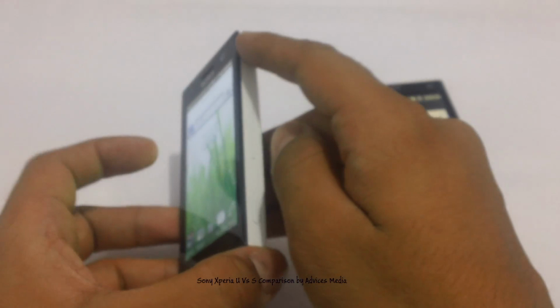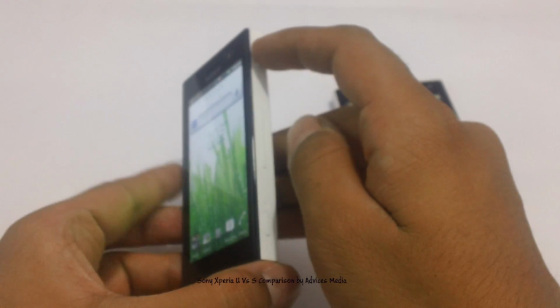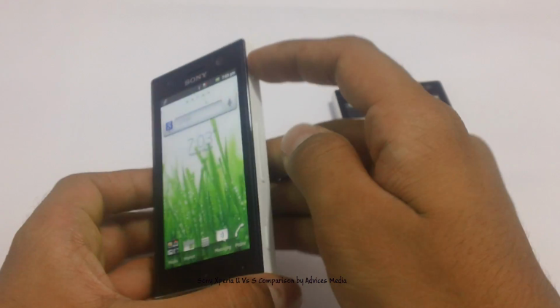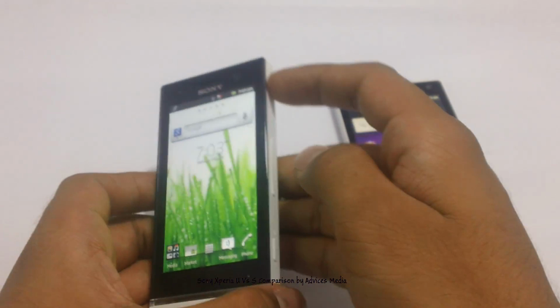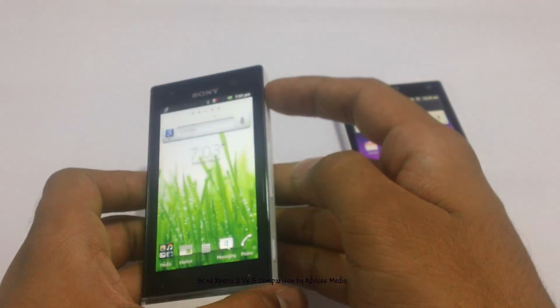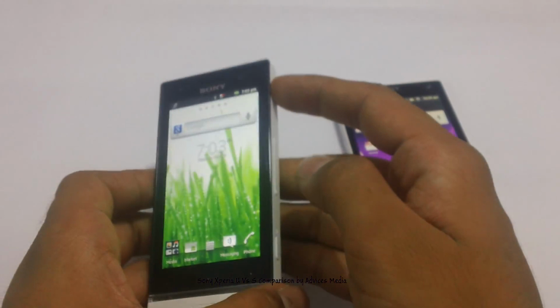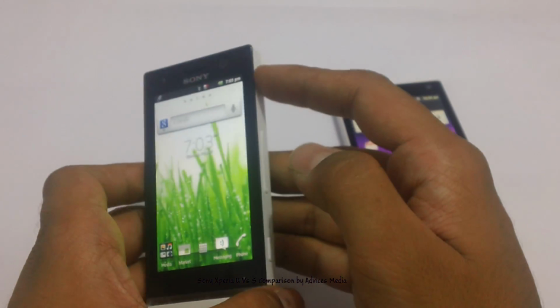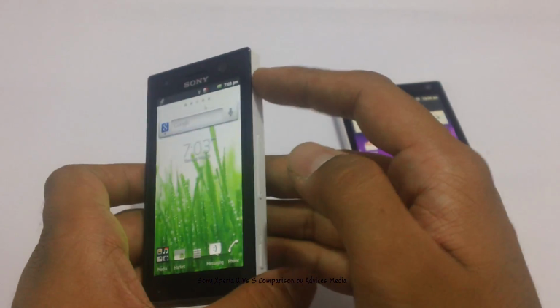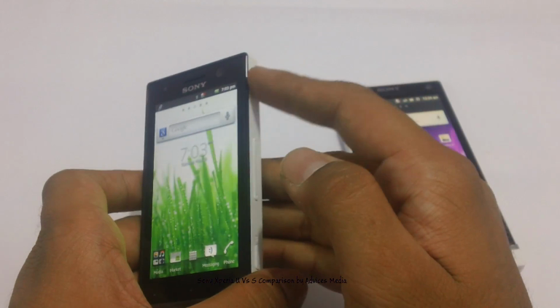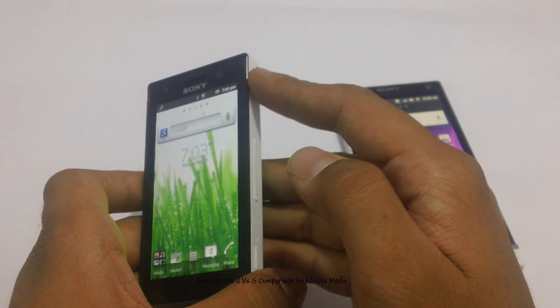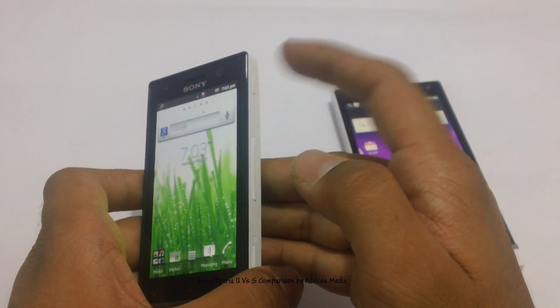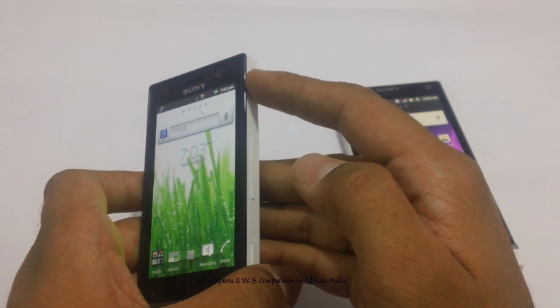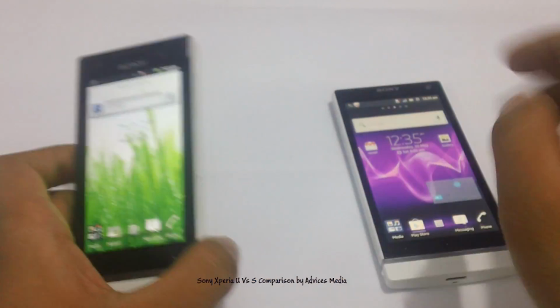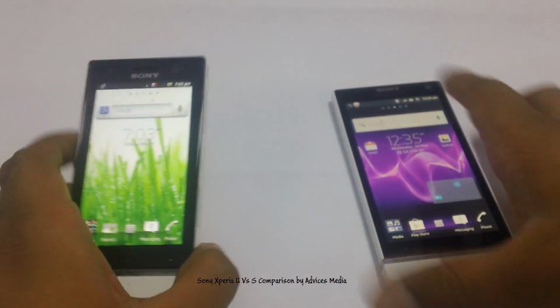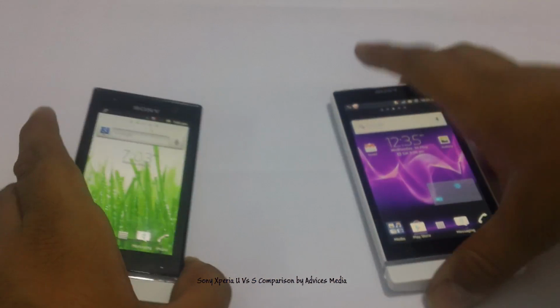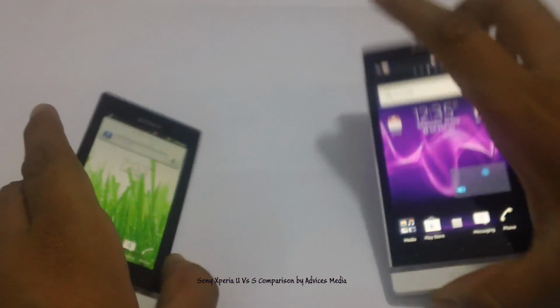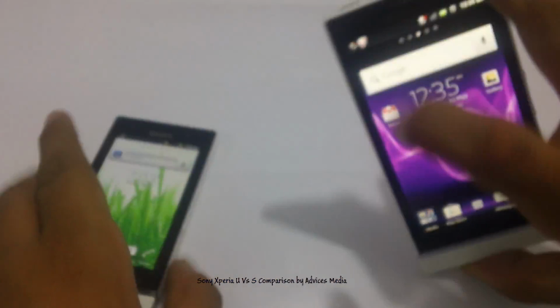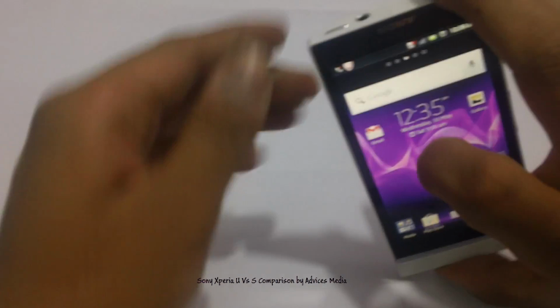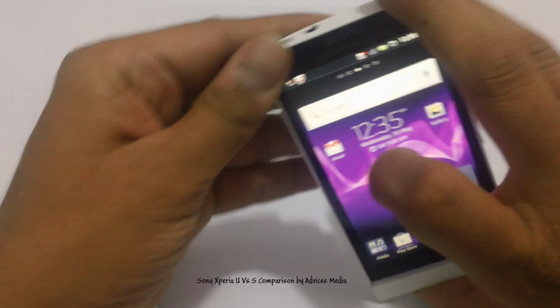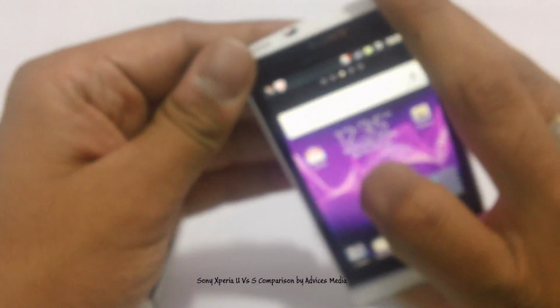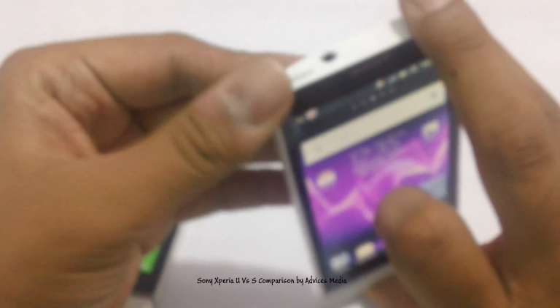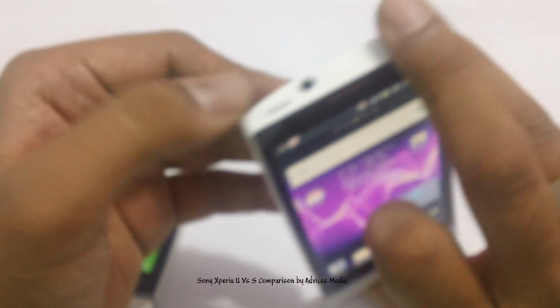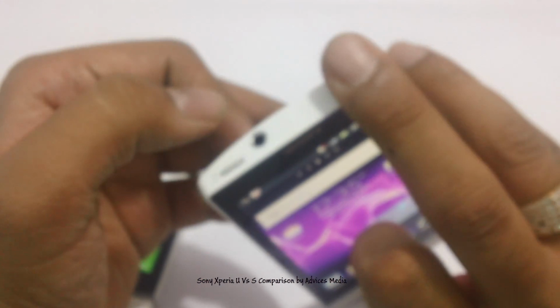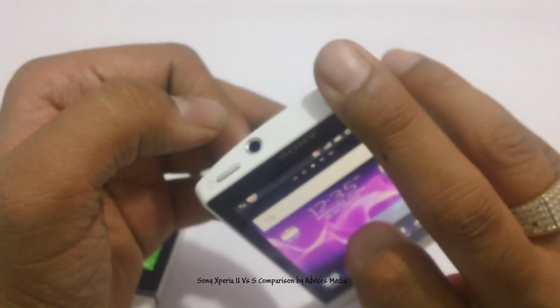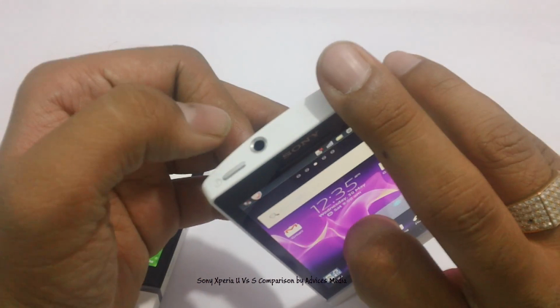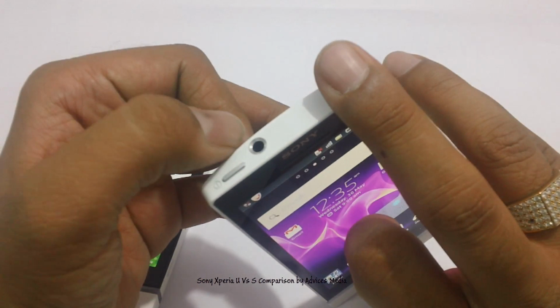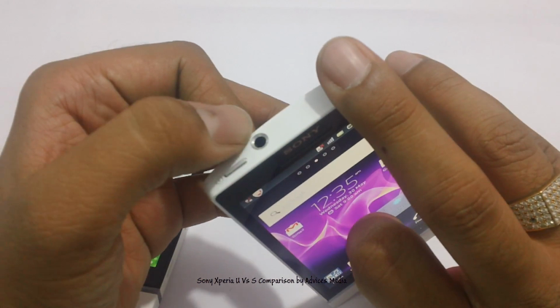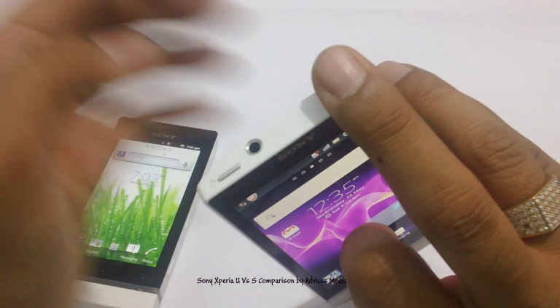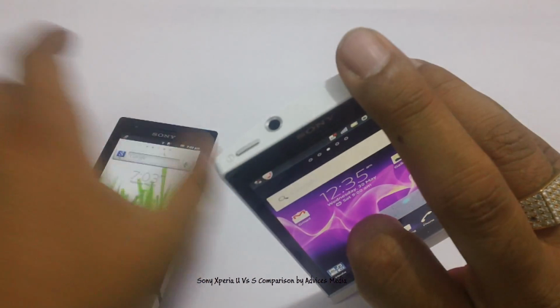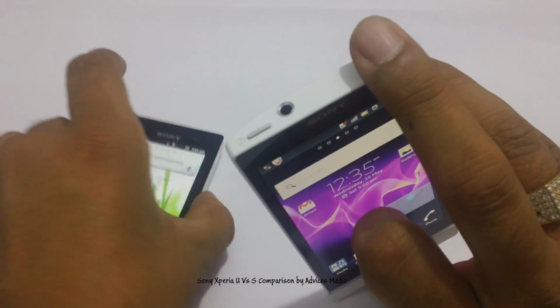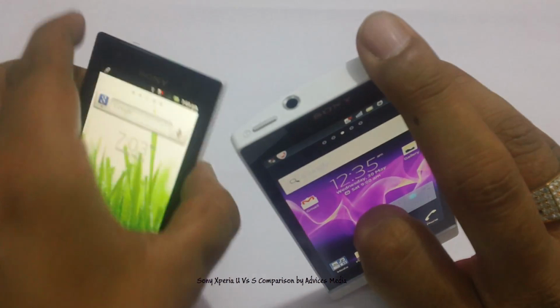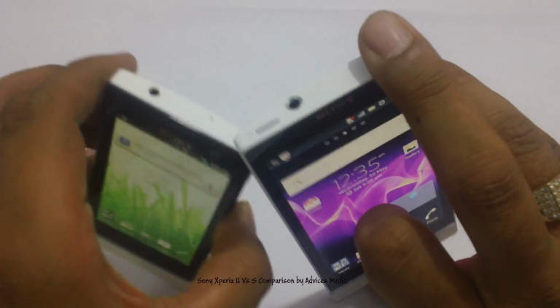On the Xperia S you have the power button on the top along with the 3.5mm headset jack.